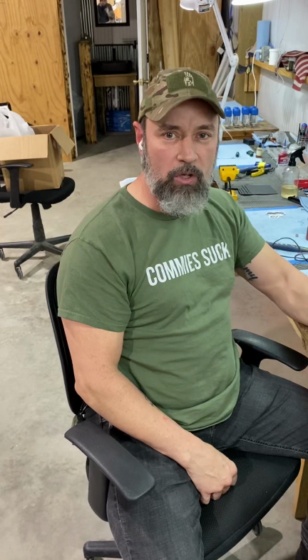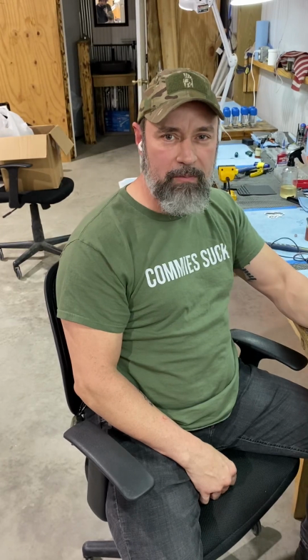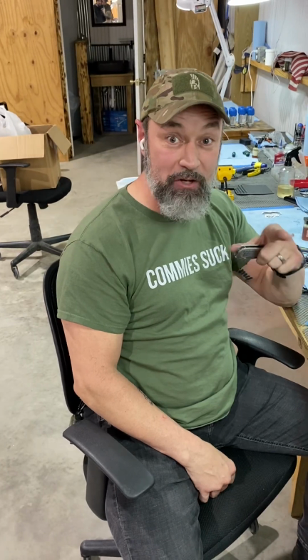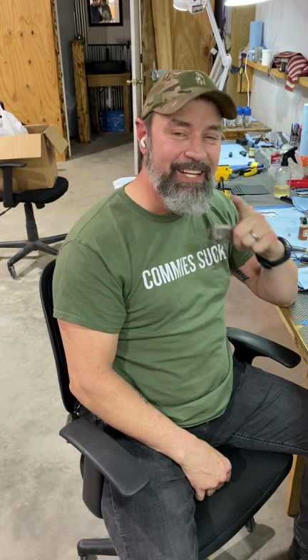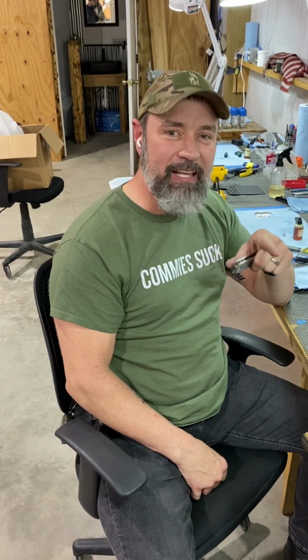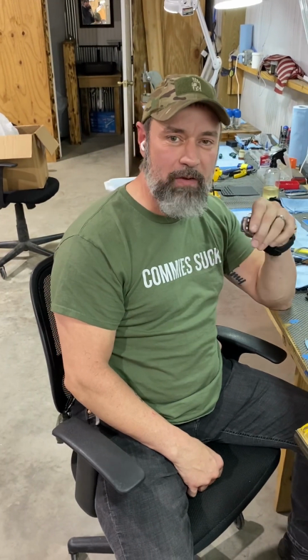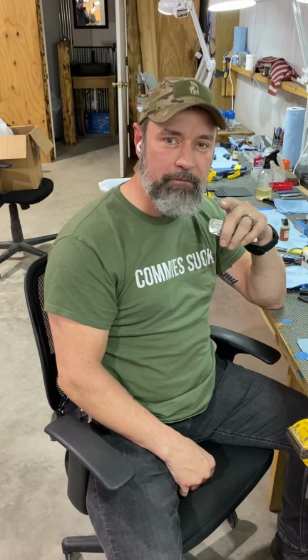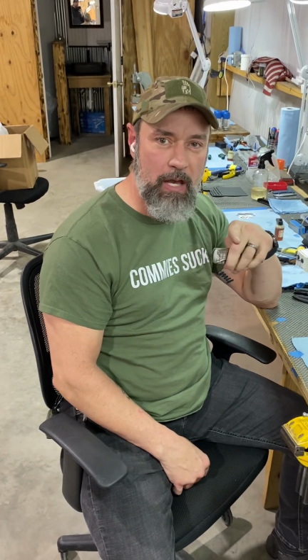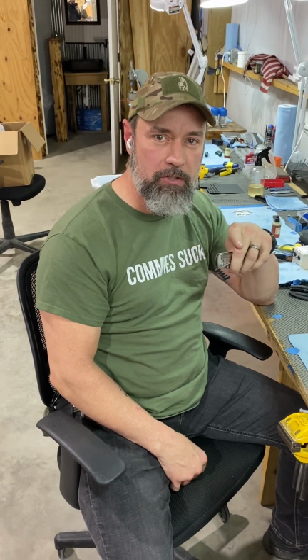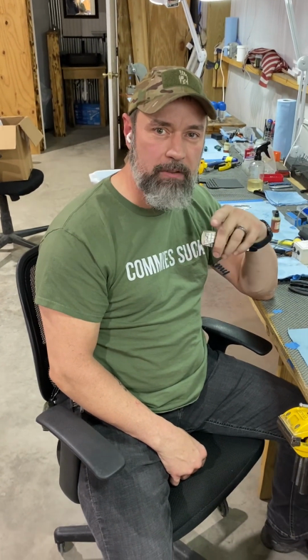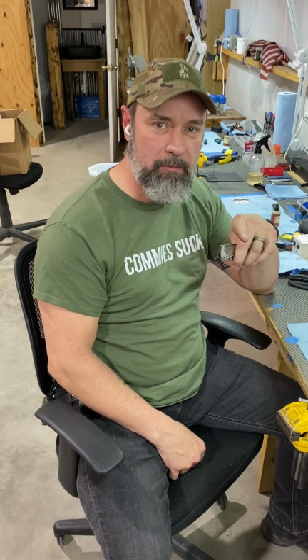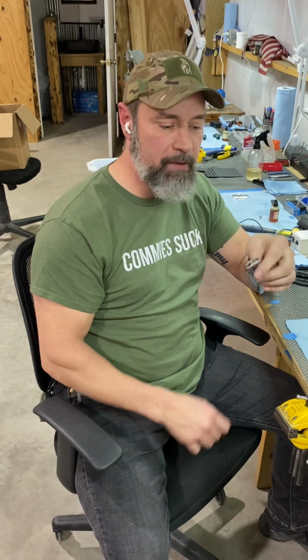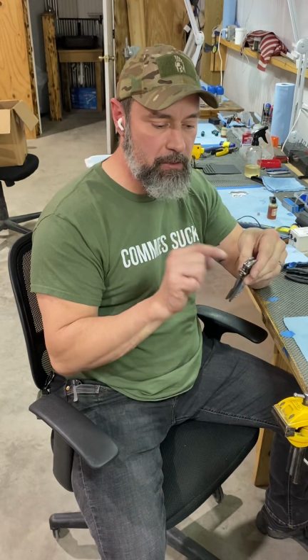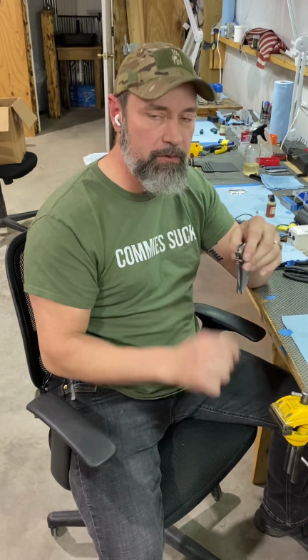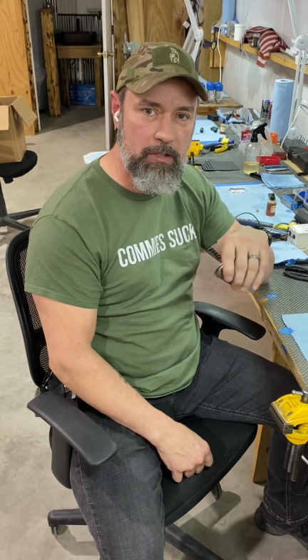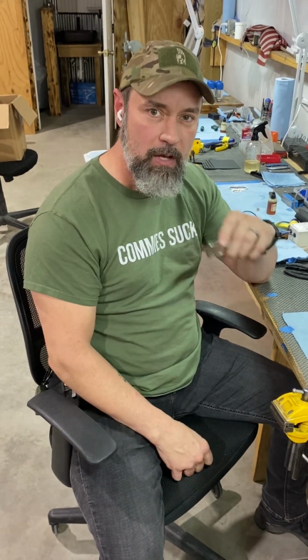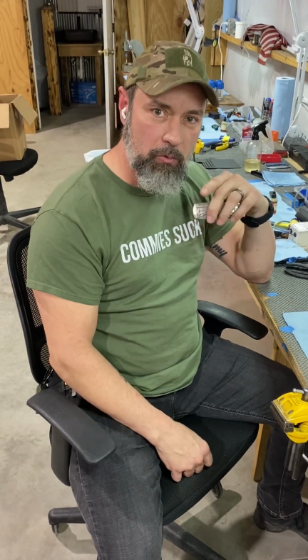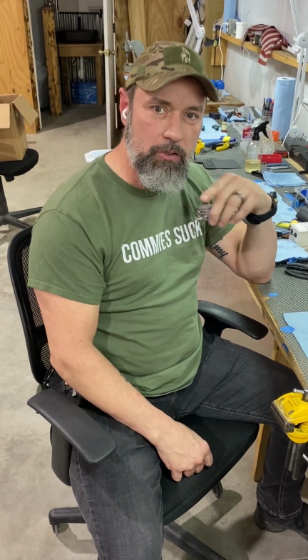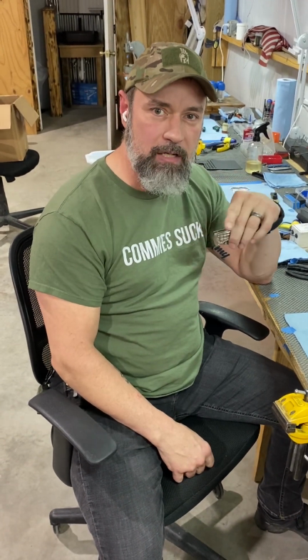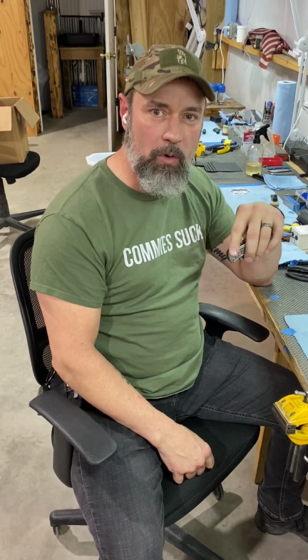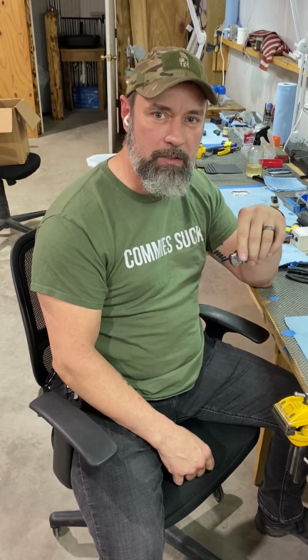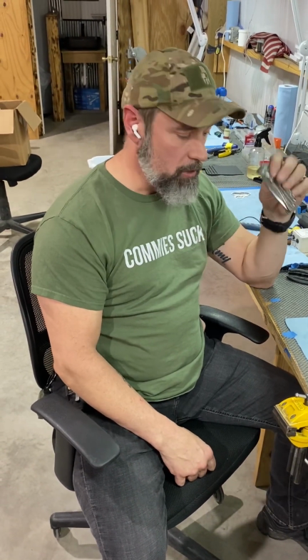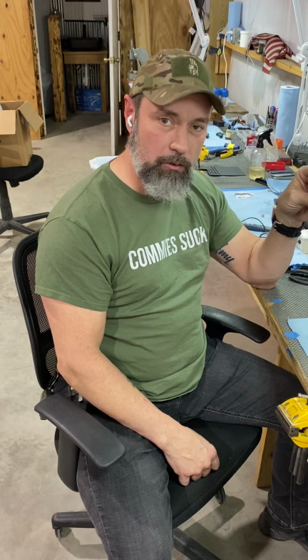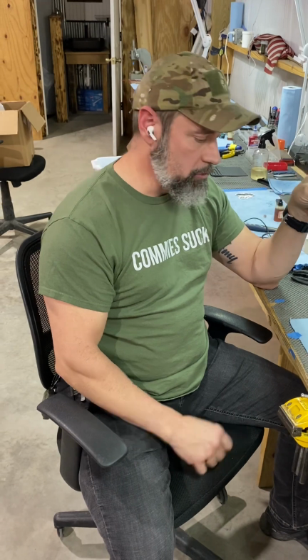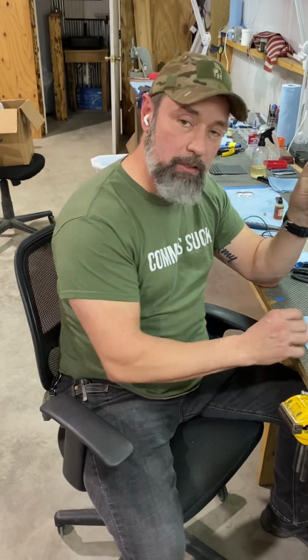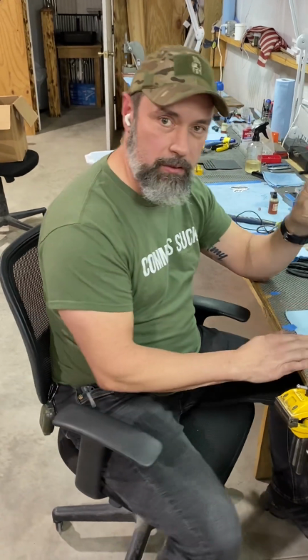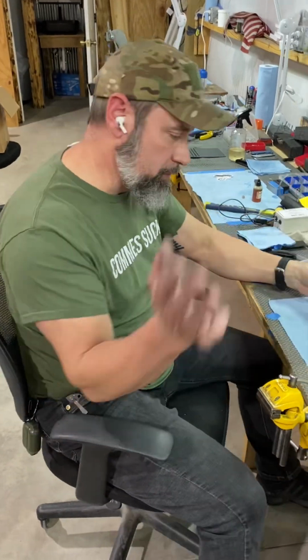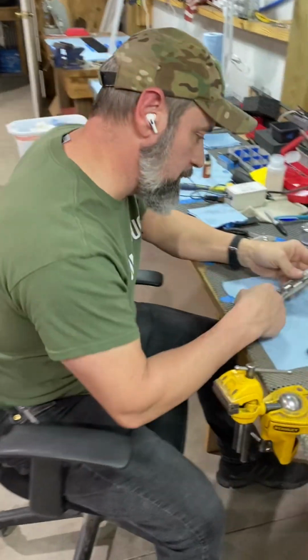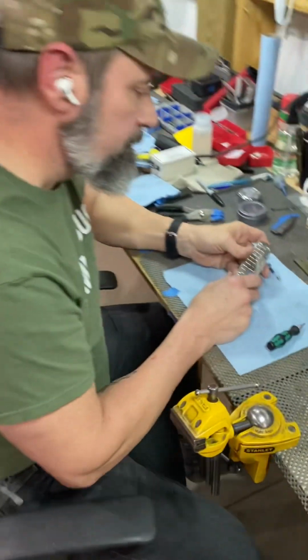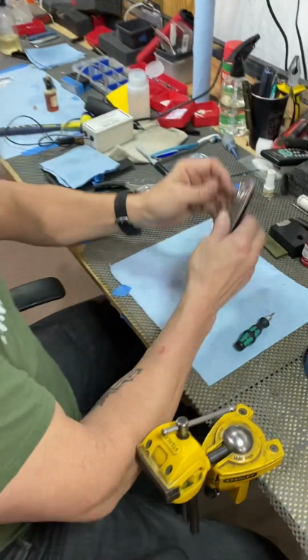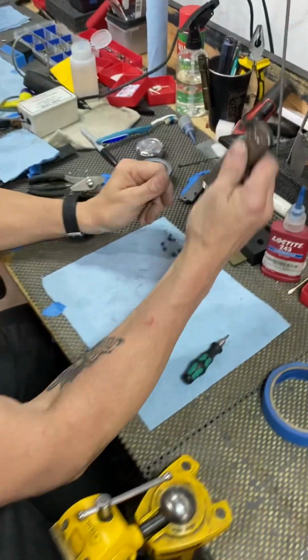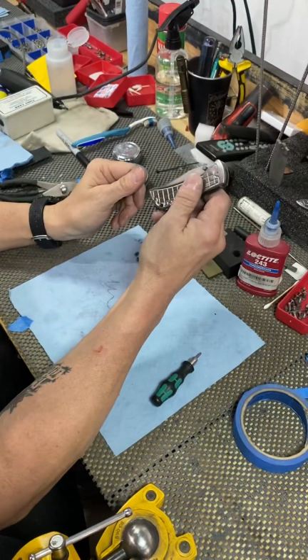What's up knife freaks! We've had a few questions about disassembling the knives, particularly taking the thumb studs off since we got our new titanium hardware kits. So we're gonna do a little video and show you how to do all that good stuff.